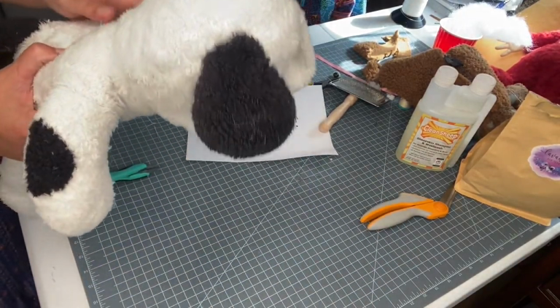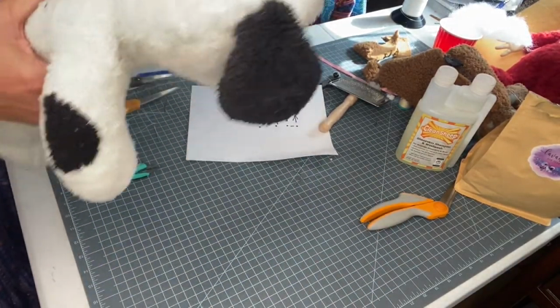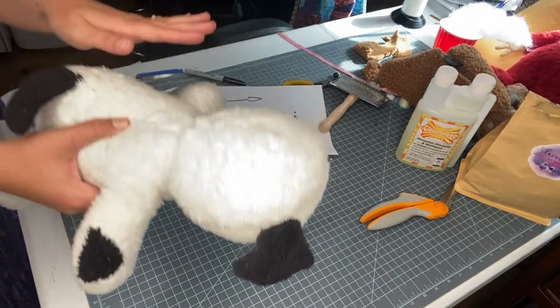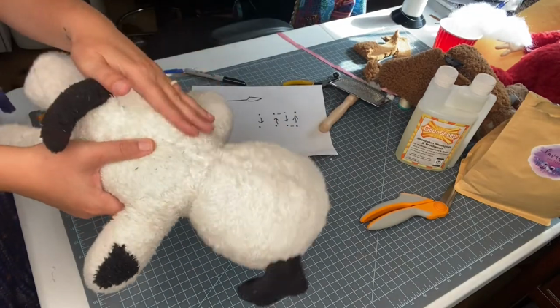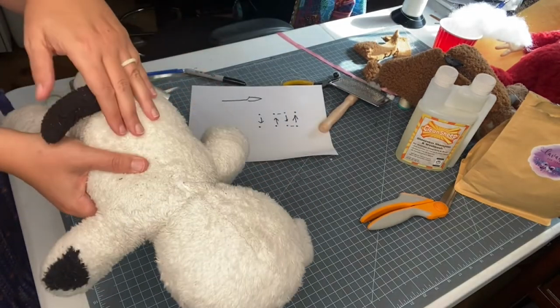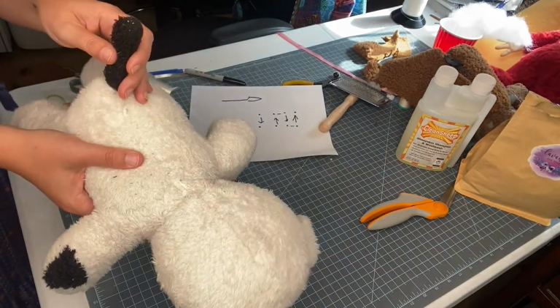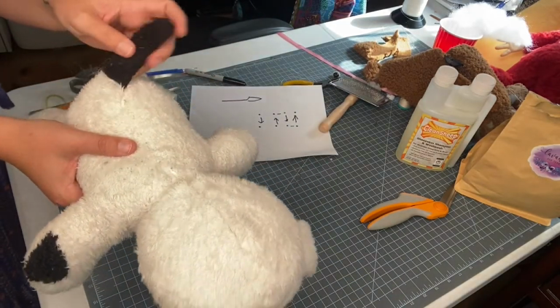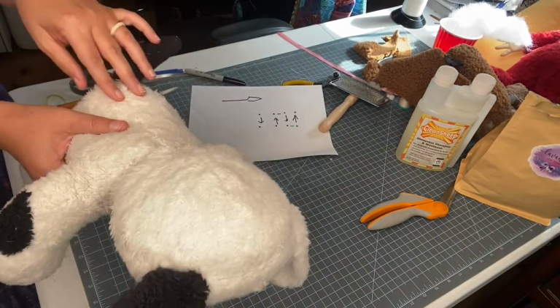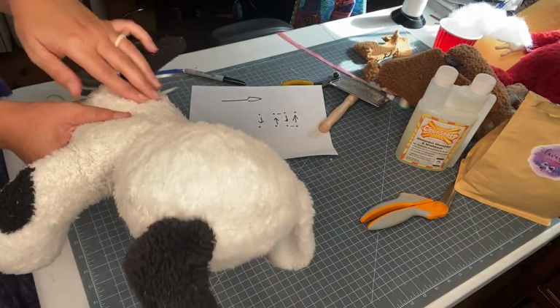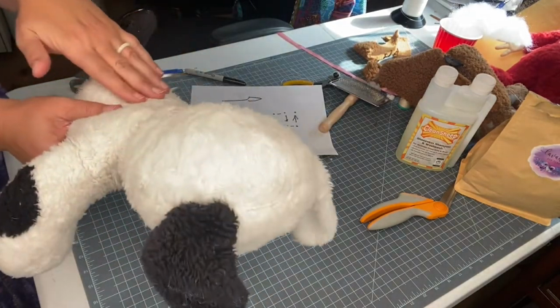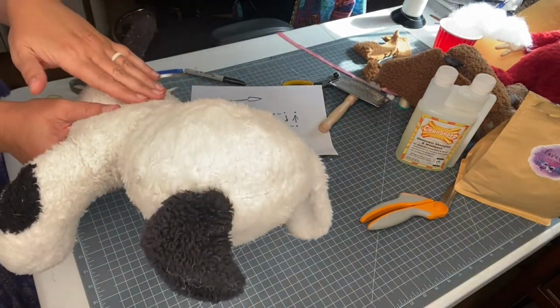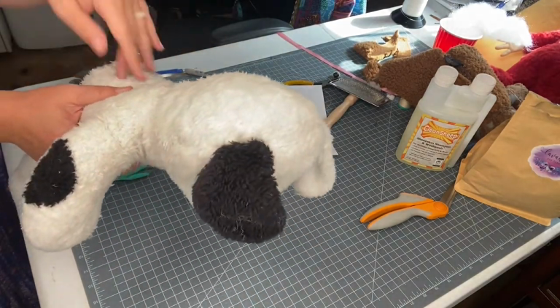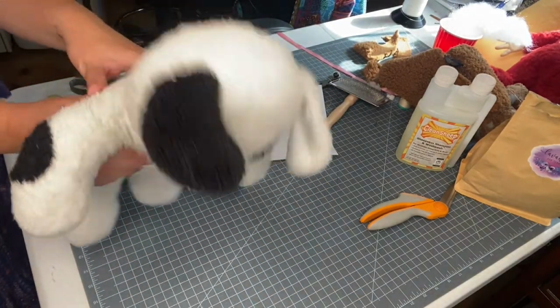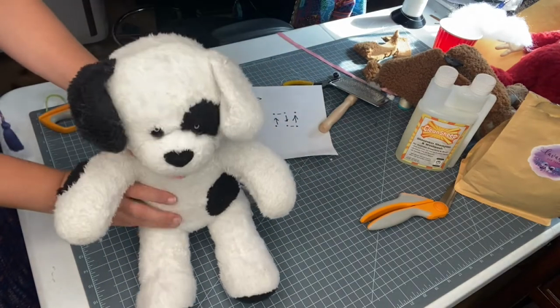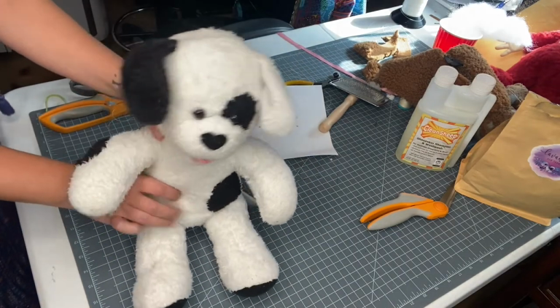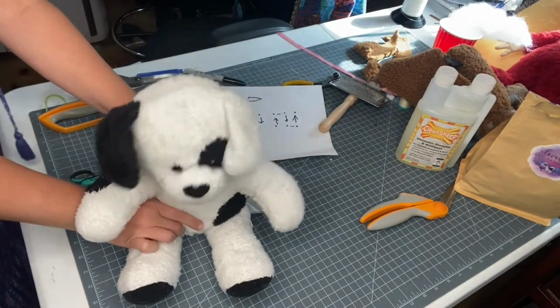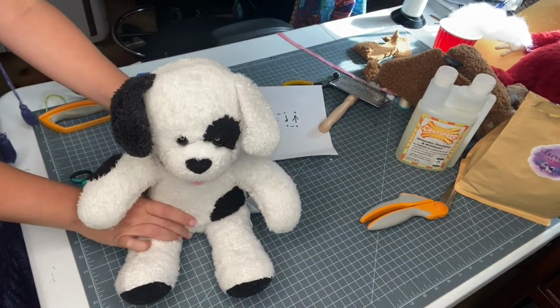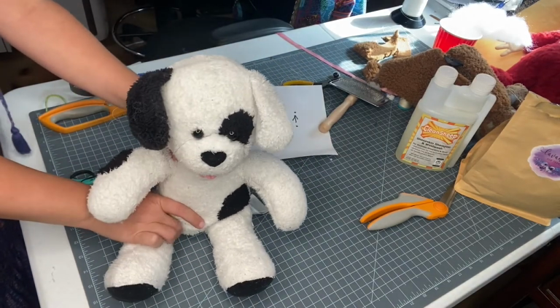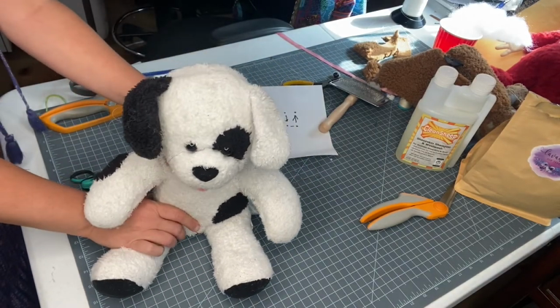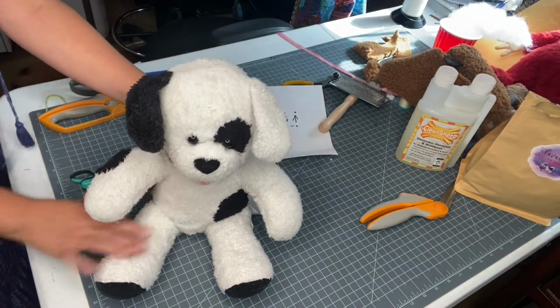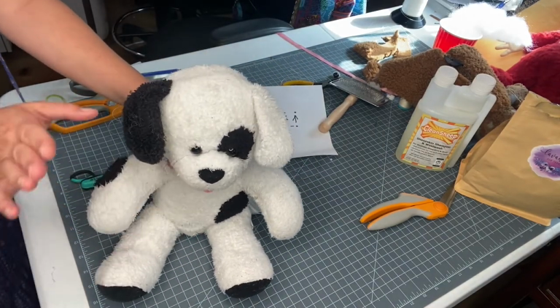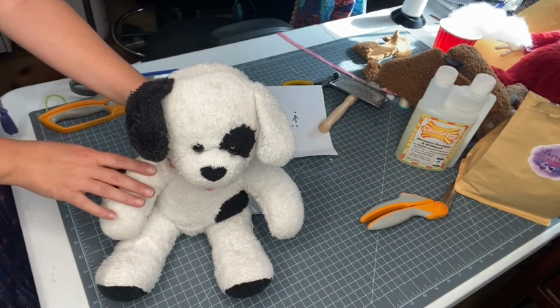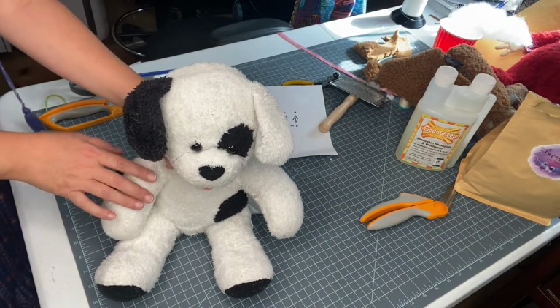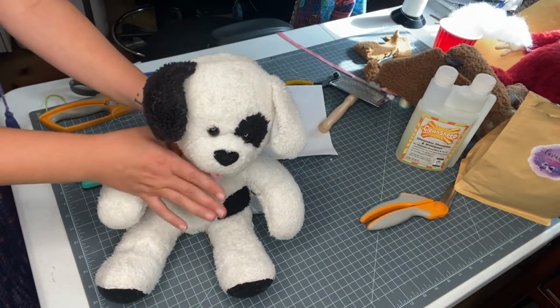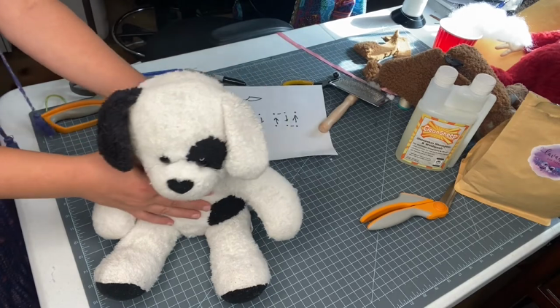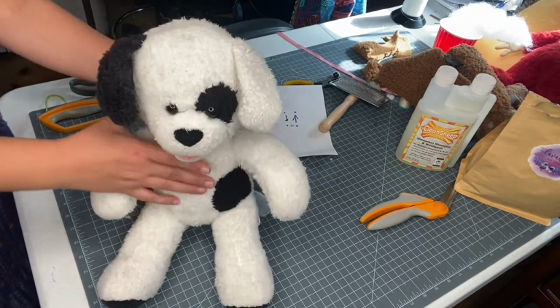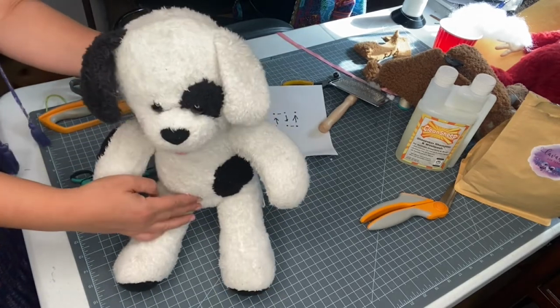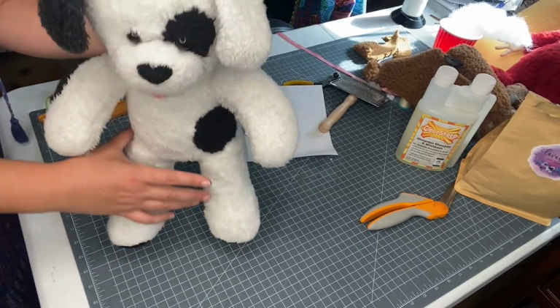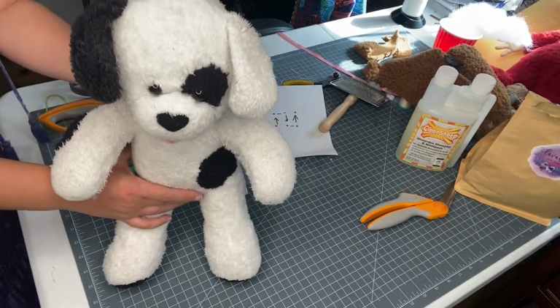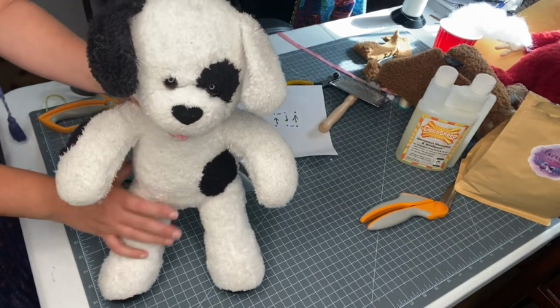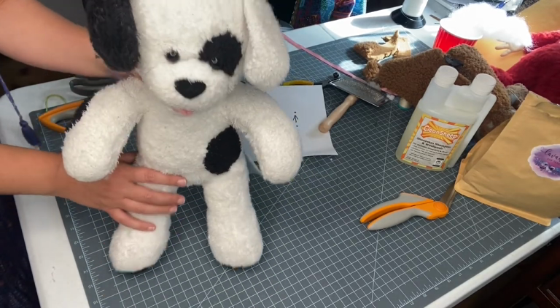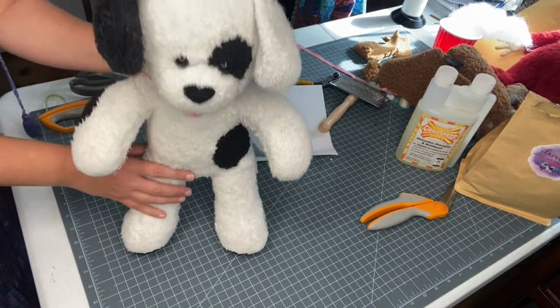Feel free to watch this as many times as you need. We'll walk you through step by step and have instructions down below as well. Watch the next video where we talk about brushing and if you want to add a bow to make your stuffy feel just like new.